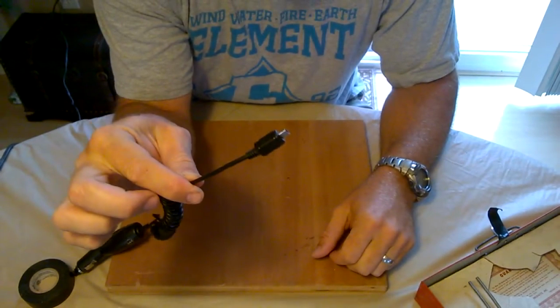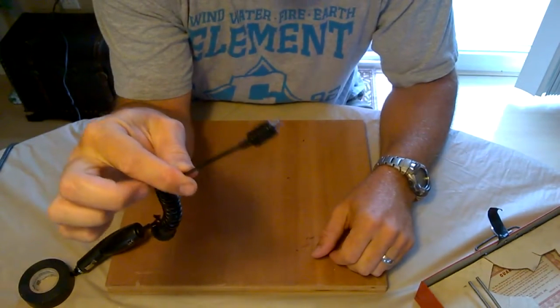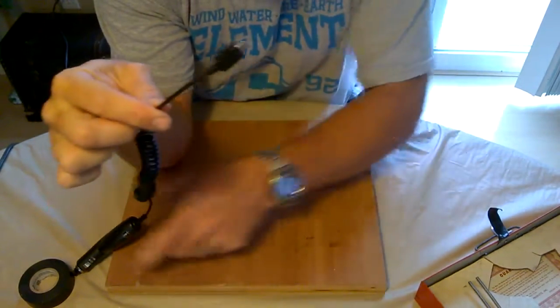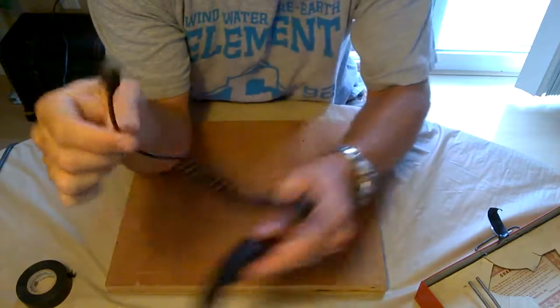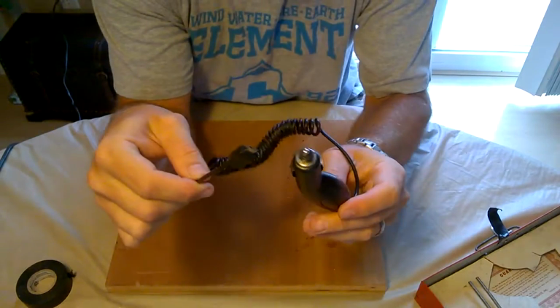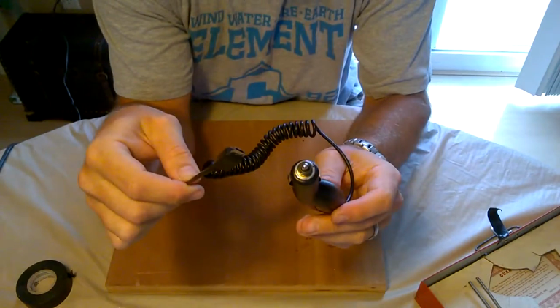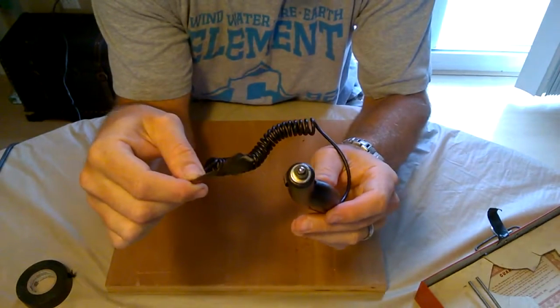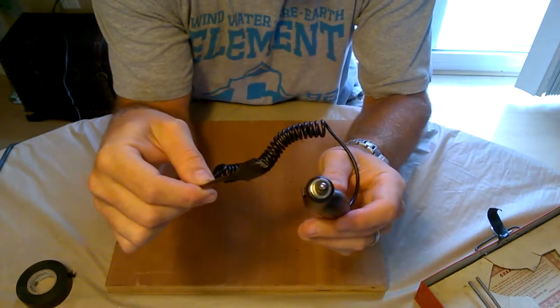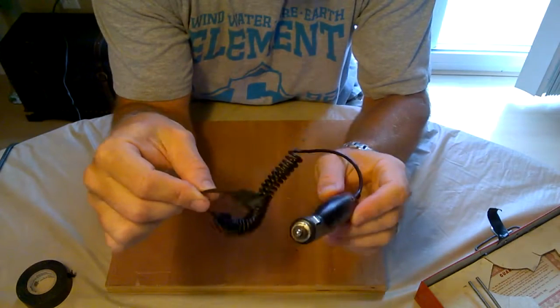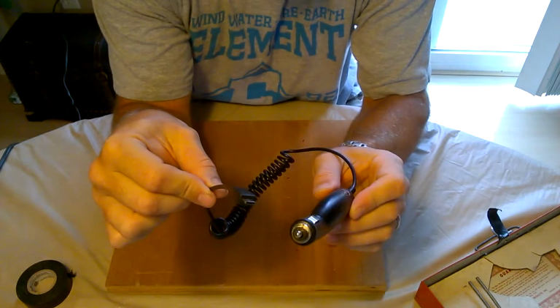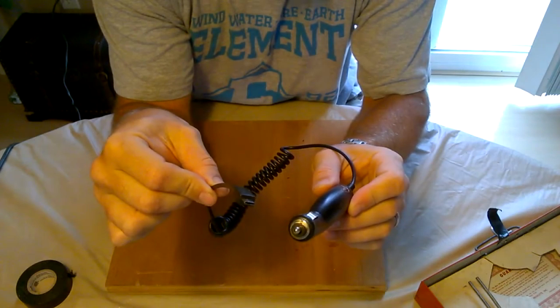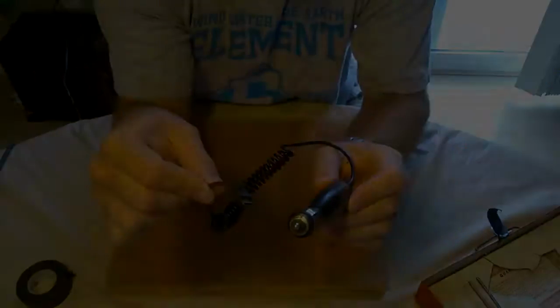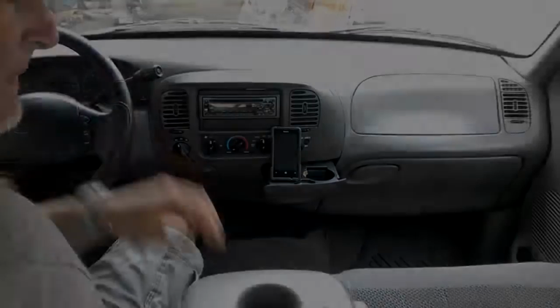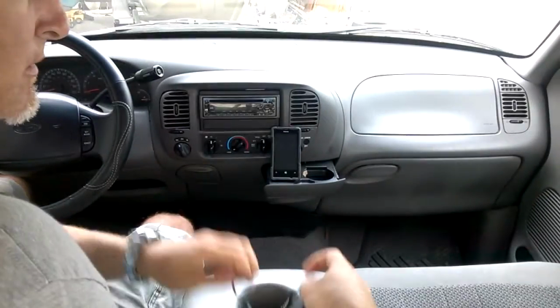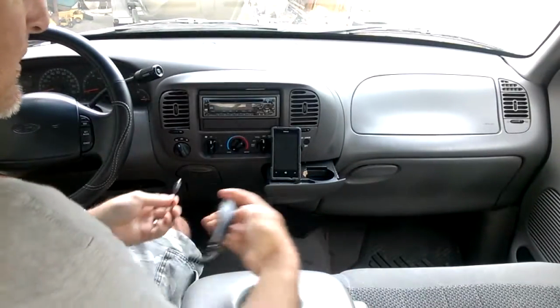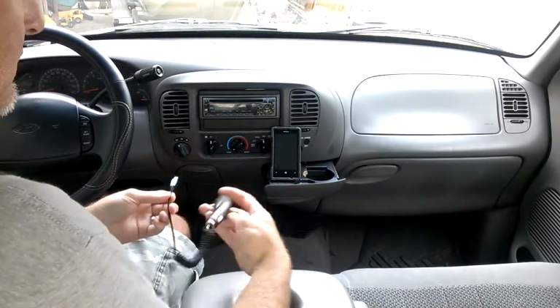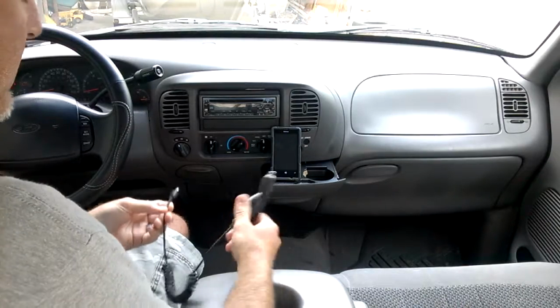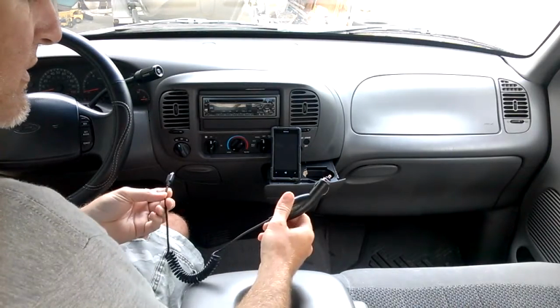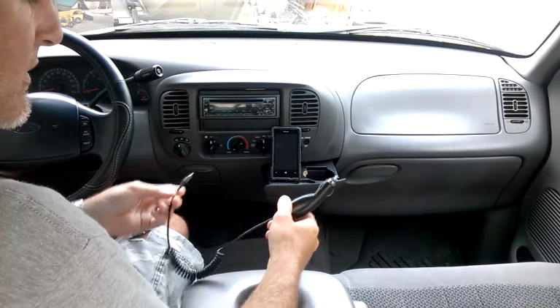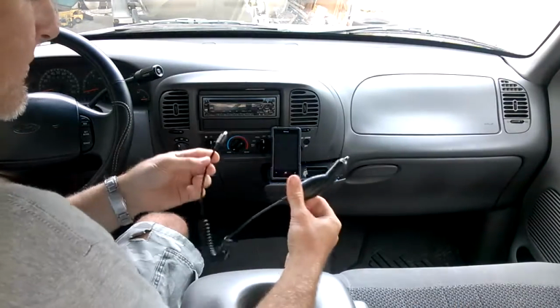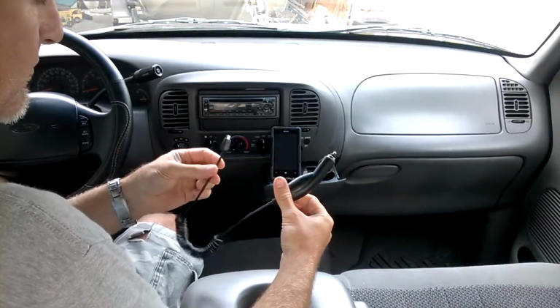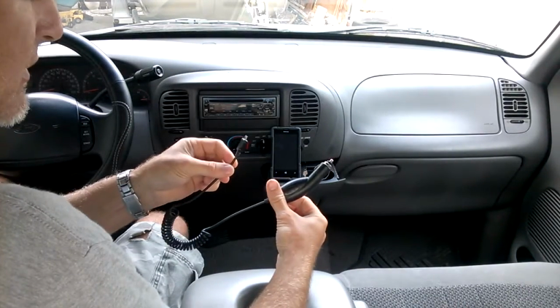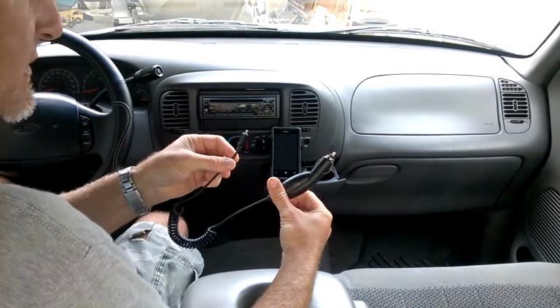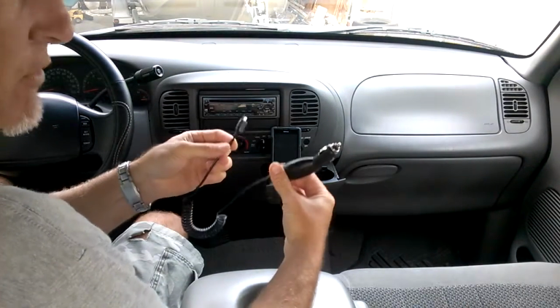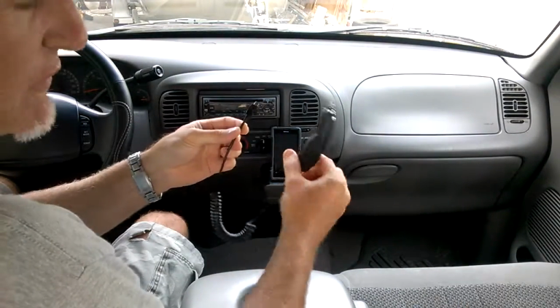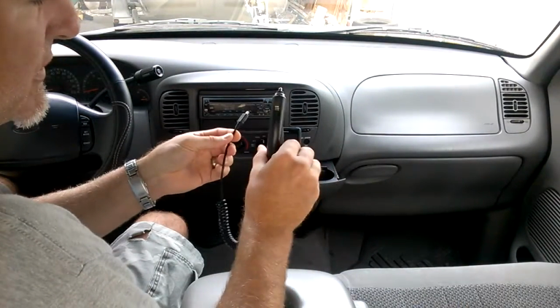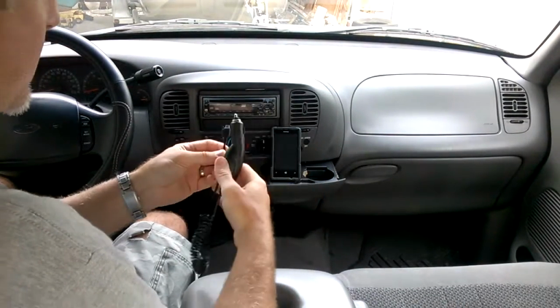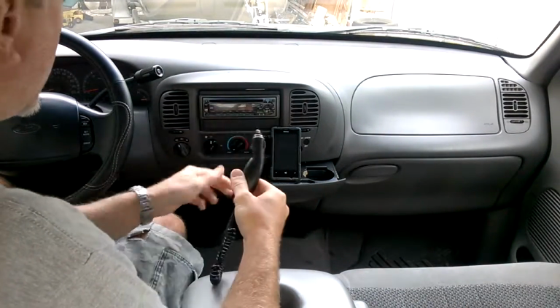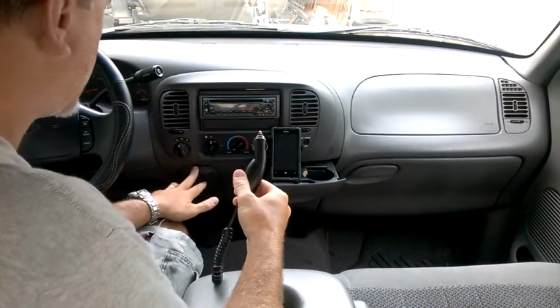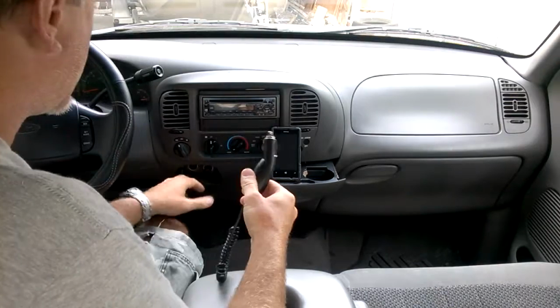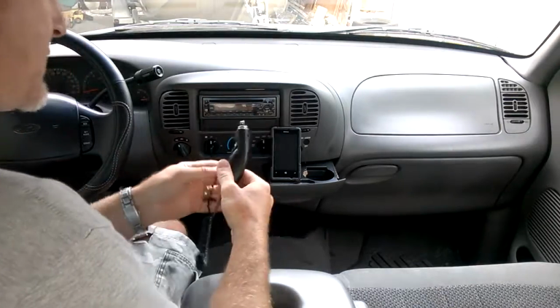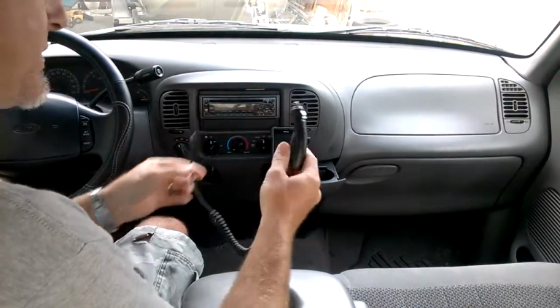Here we go. Just take it to the car and see if it works. Okay, here we are in the car. We've got our fixed — hopefully fixed — unit. Plug it in.